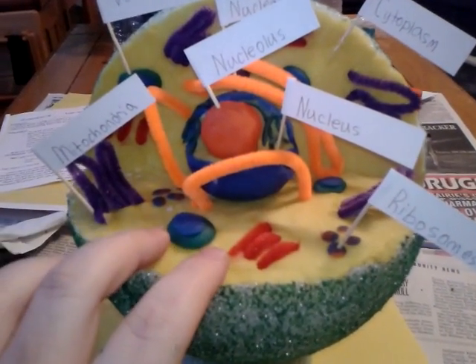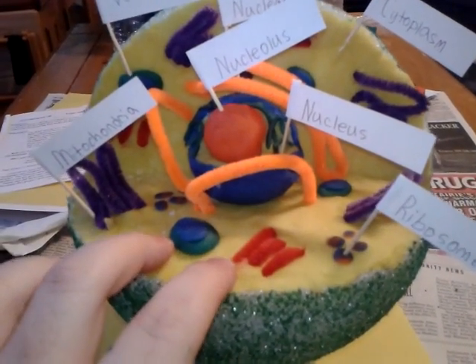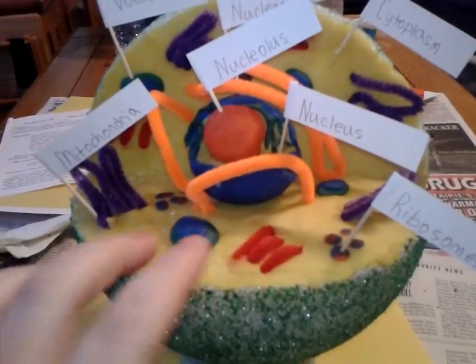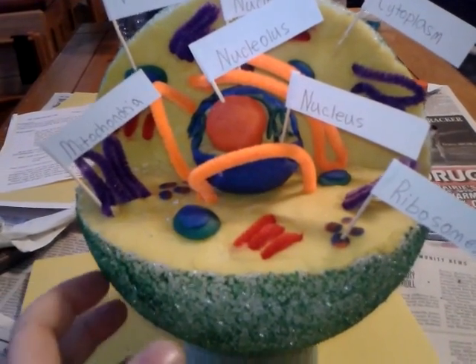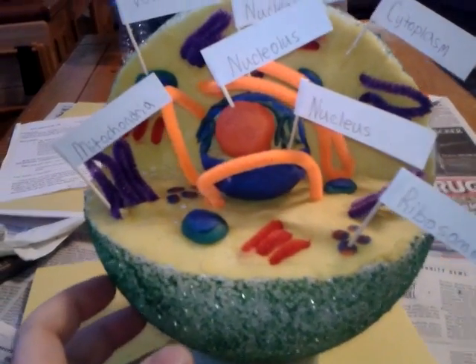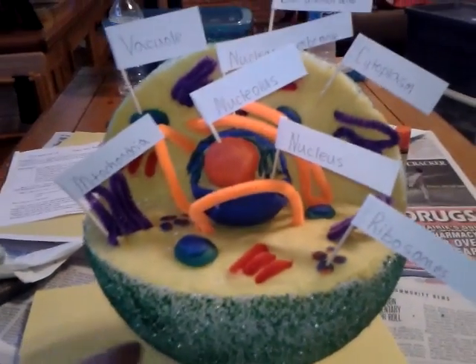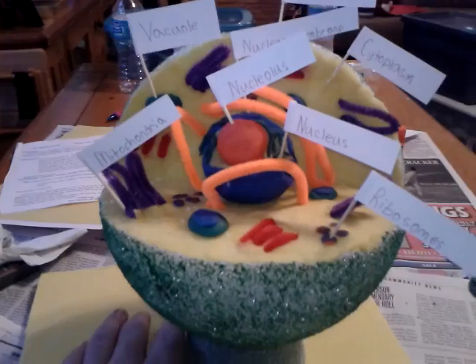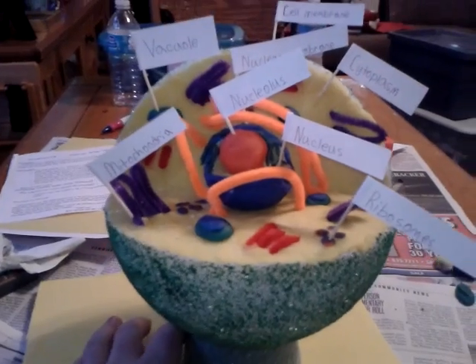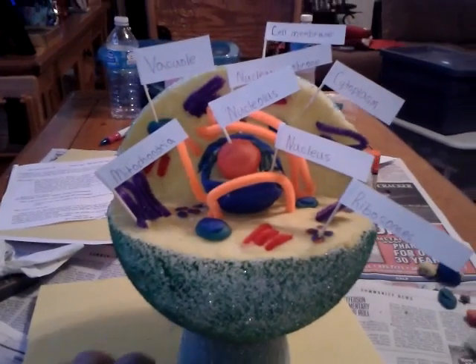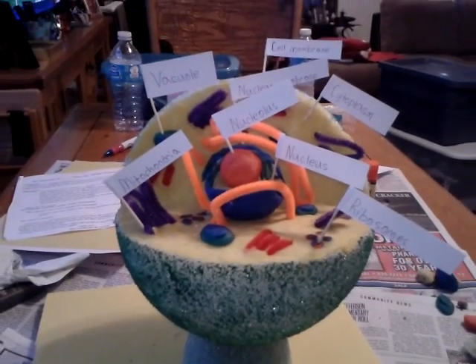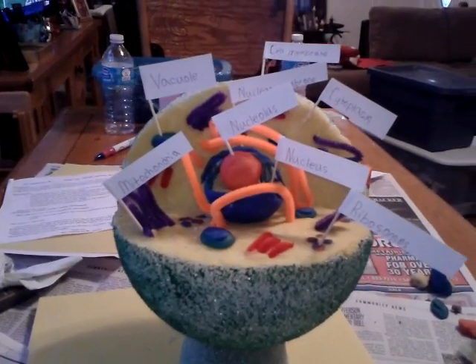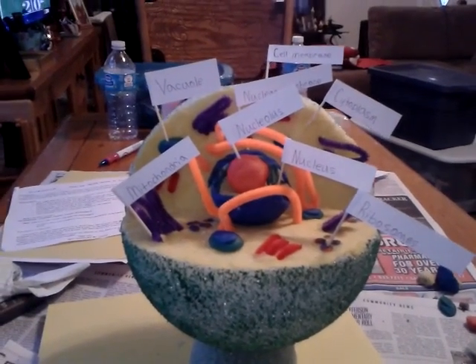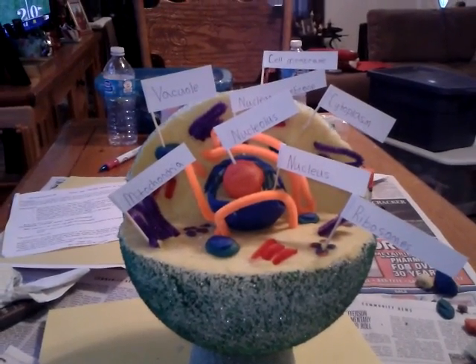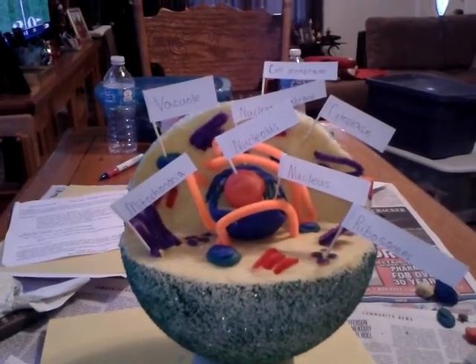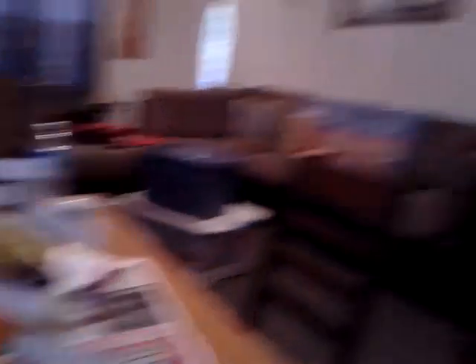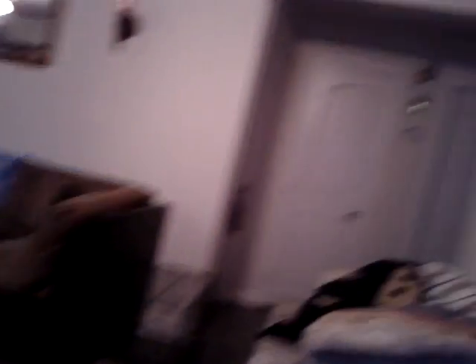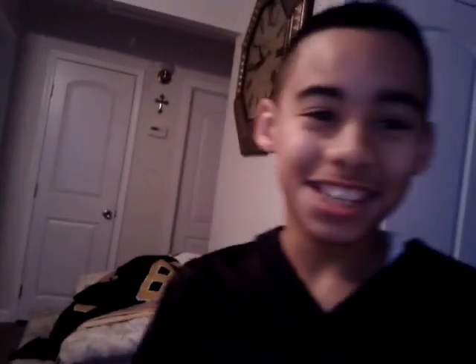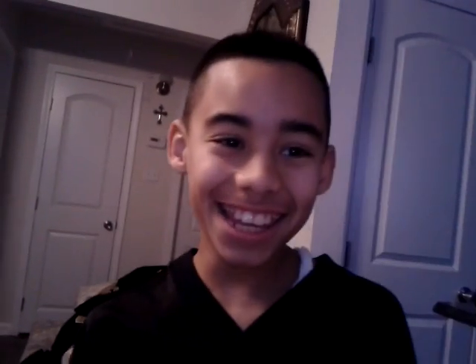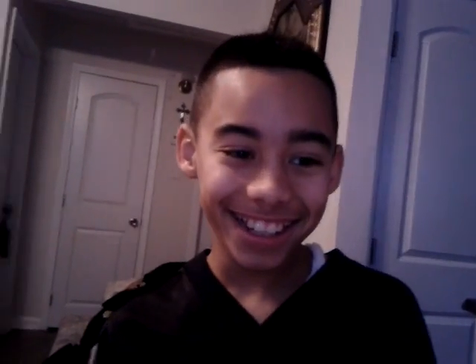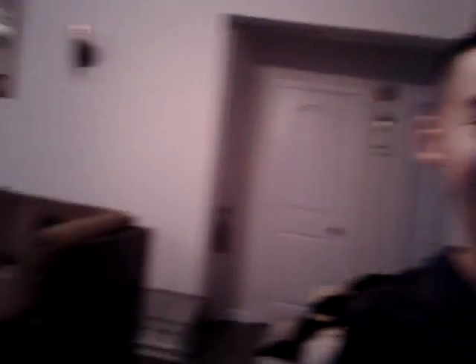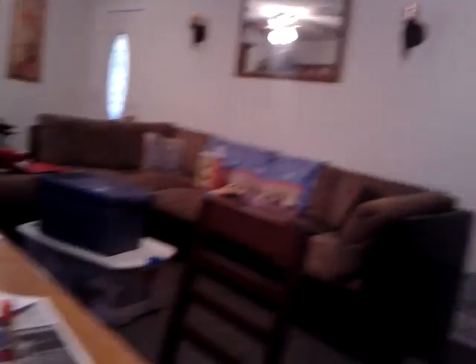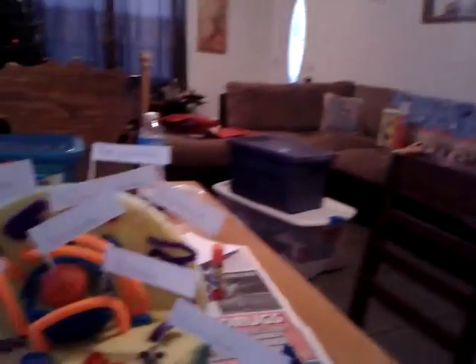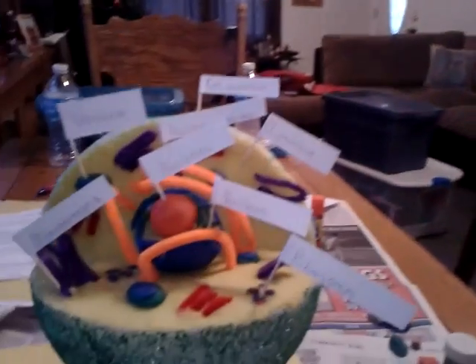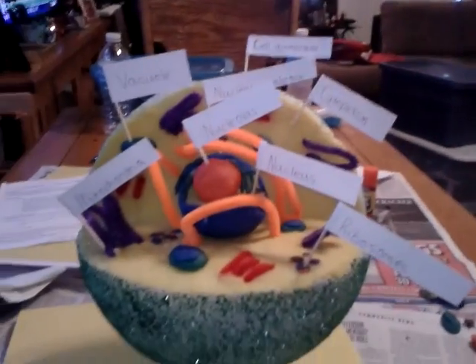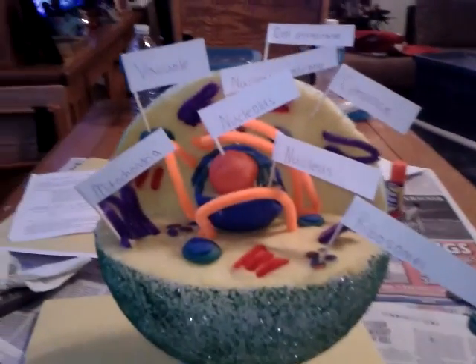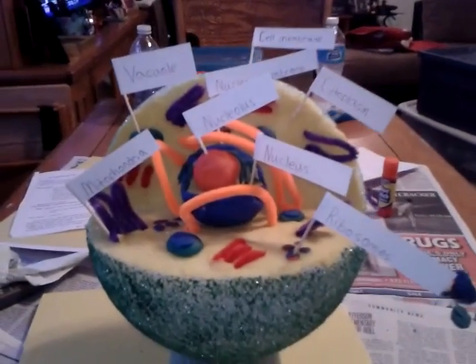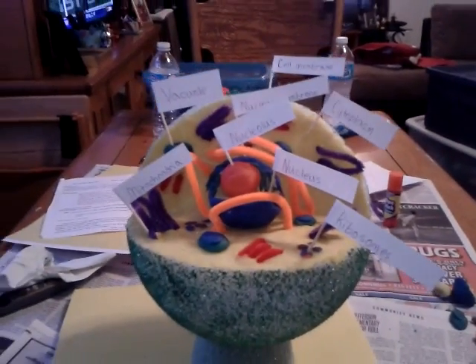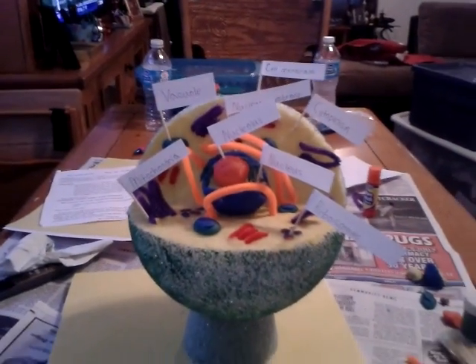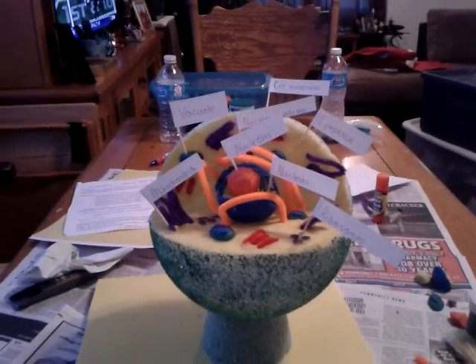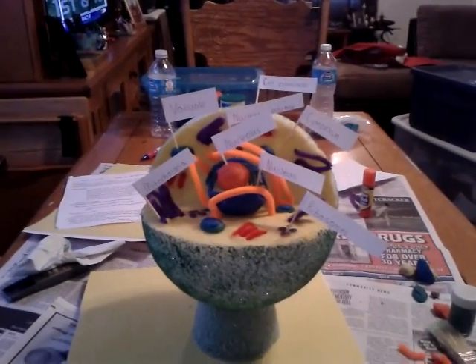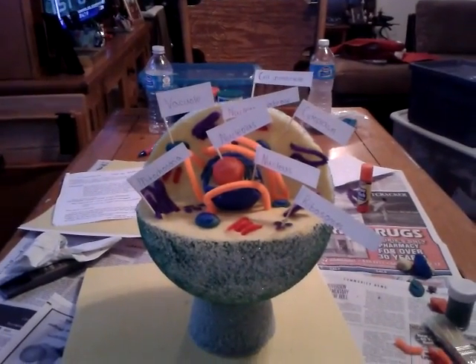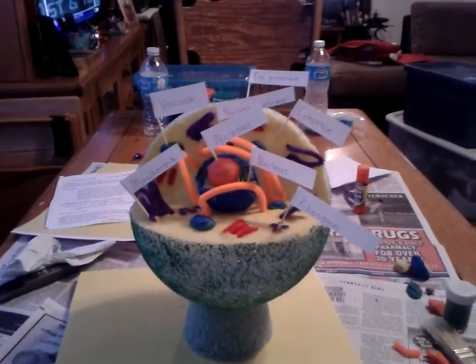It came out pretty good. I'm impressed. I hope he gets a good grade — I'm sure he hopes he gets a good grade too. Right, Mike? All righty YouTube, if you have any questions leave a comment. Enjoy.